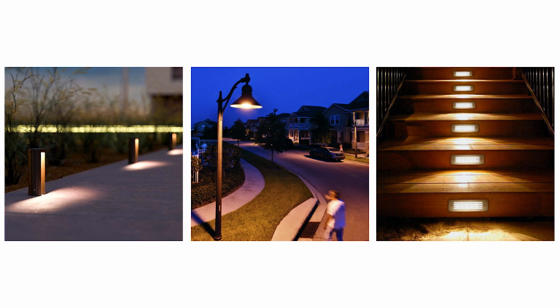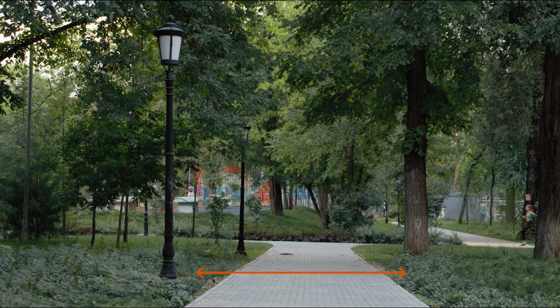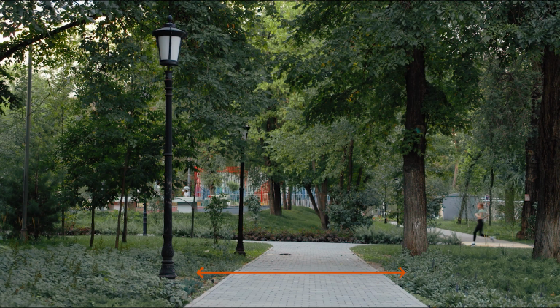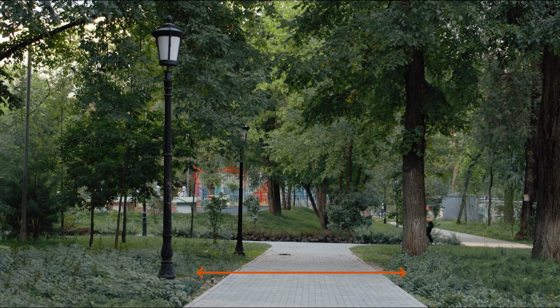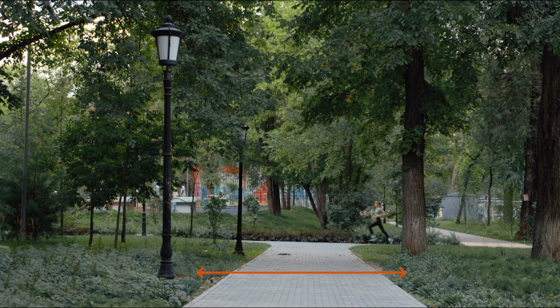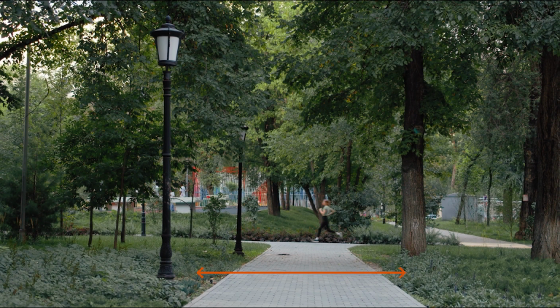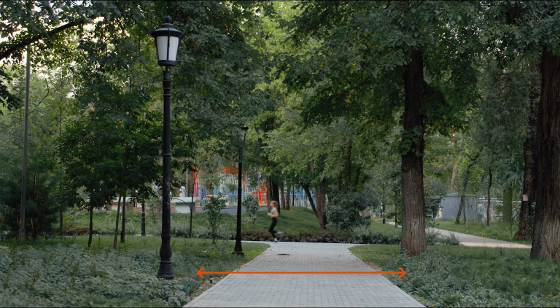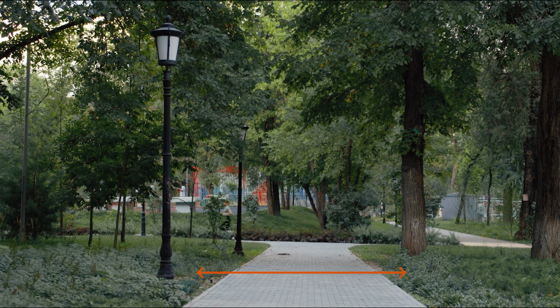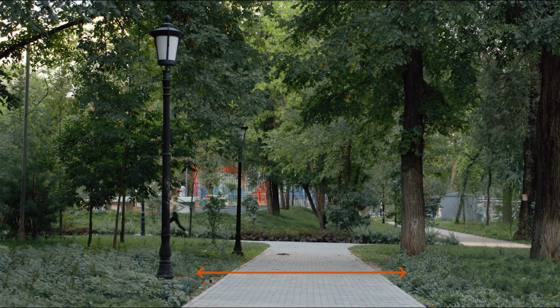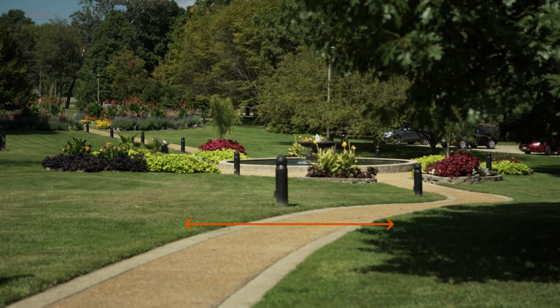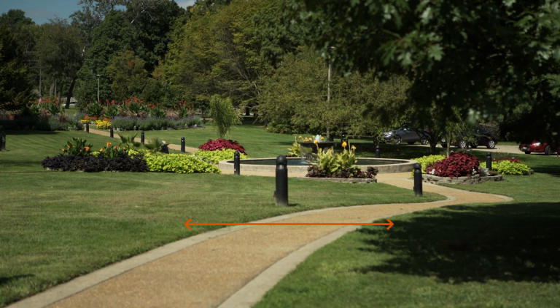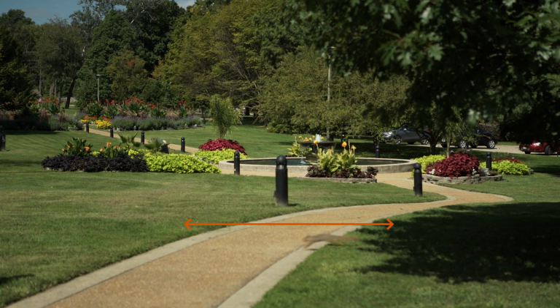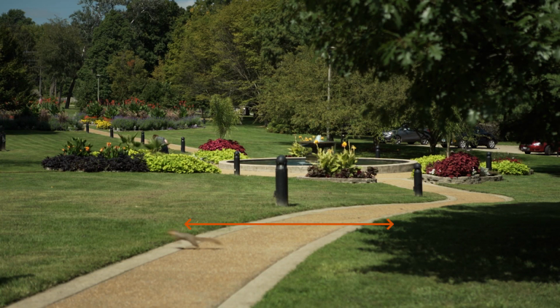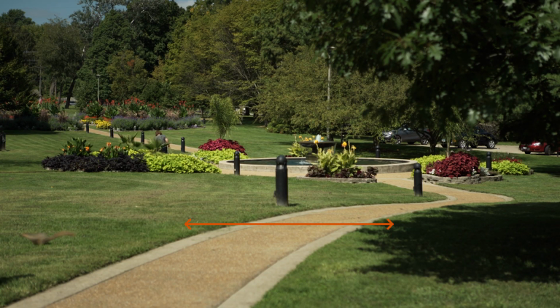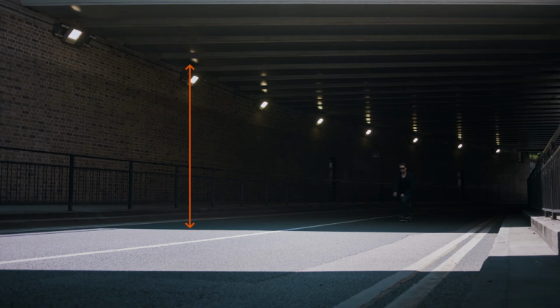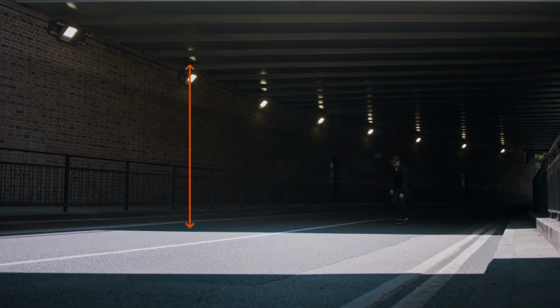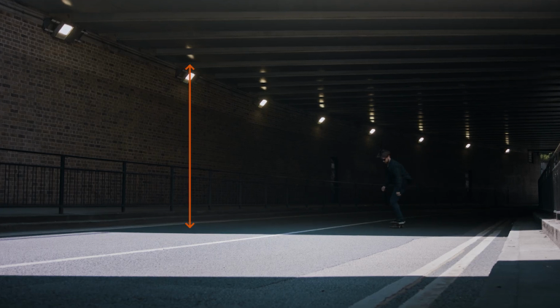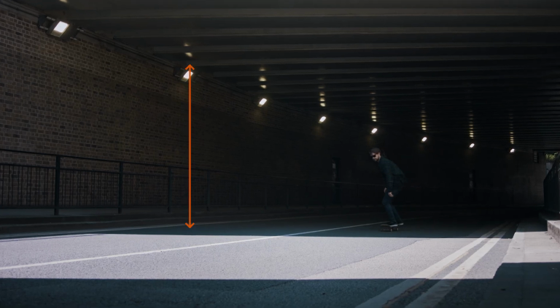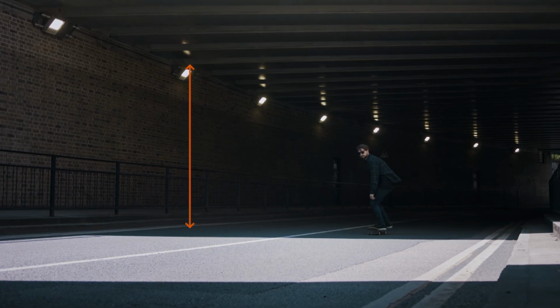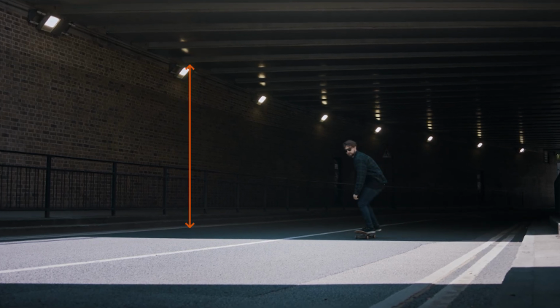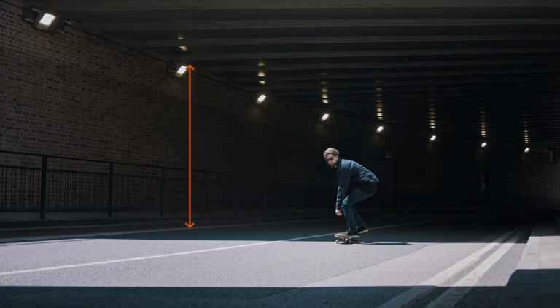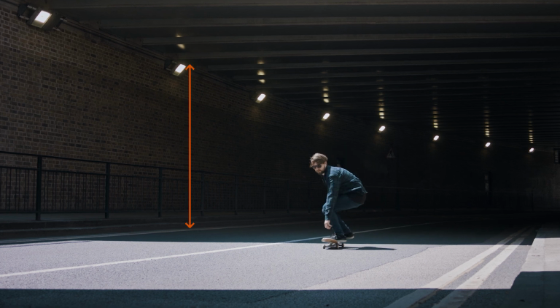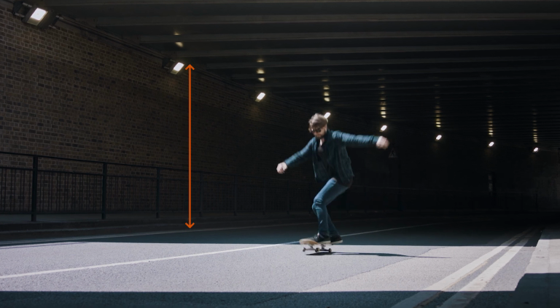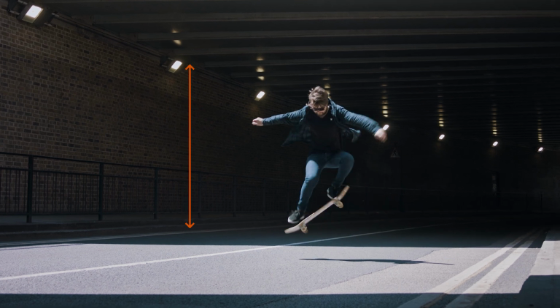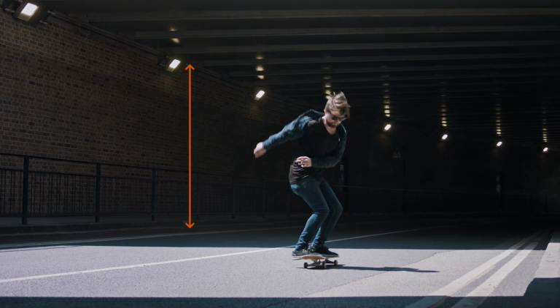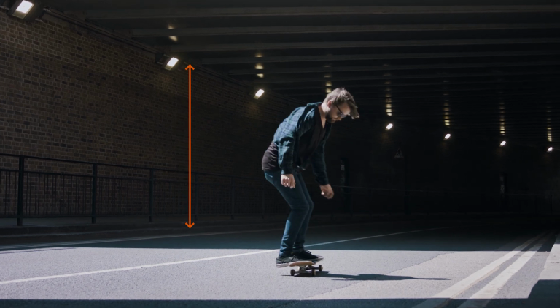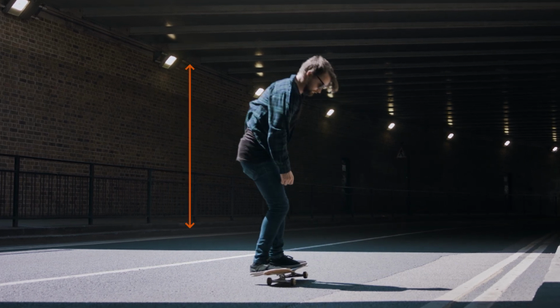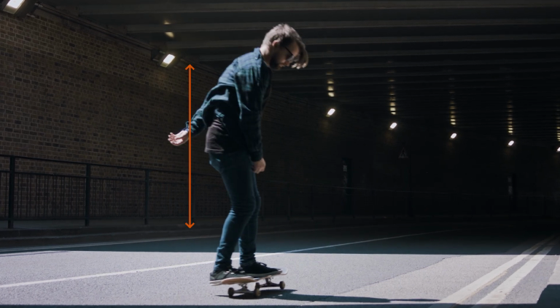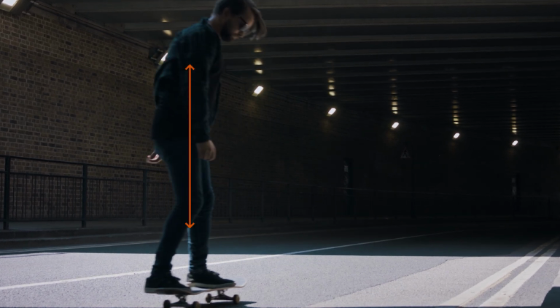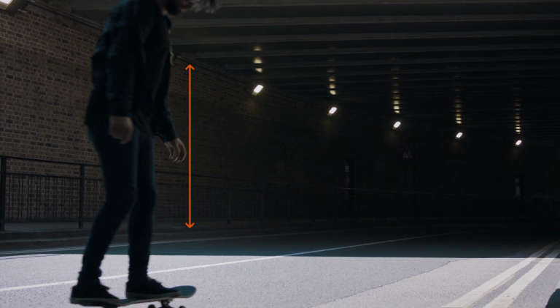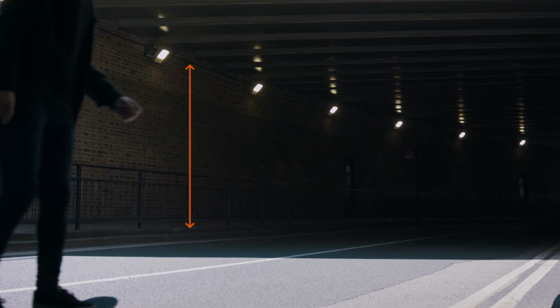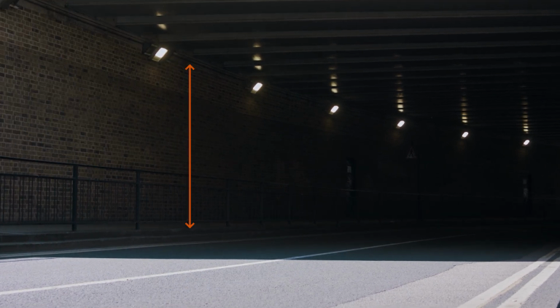For most outdoor lighting projects, we focus primarily on horizontal illuminance, such as lighting streets or pathways. However, in certain cases, like illuminating pedestrian underpasses or entryways for safety, we must also account for vertical illuminance. For proper guidance, please consult with lighting professionals.